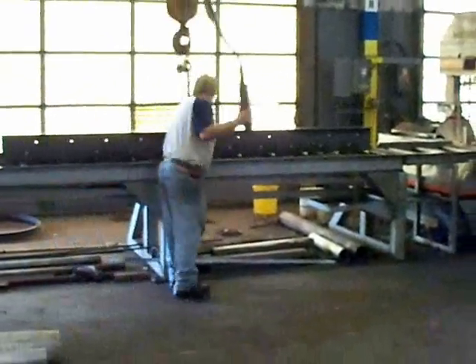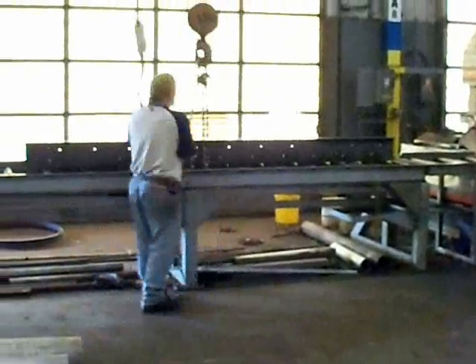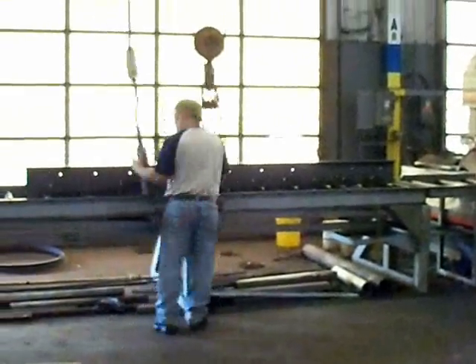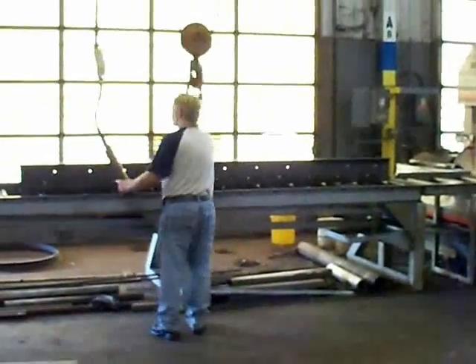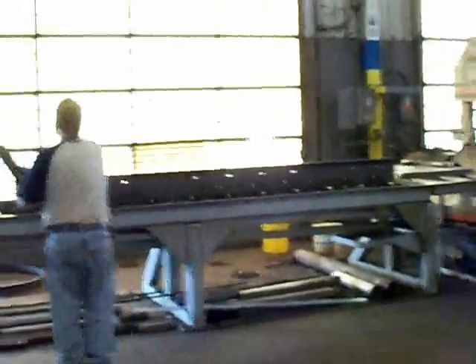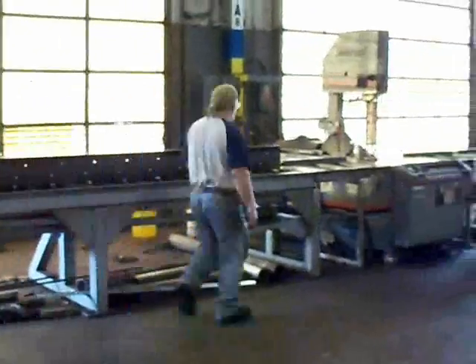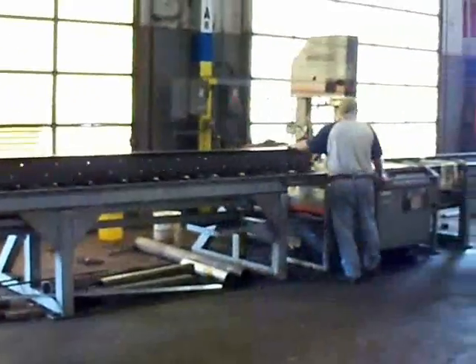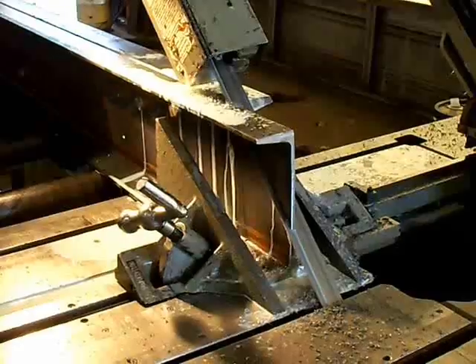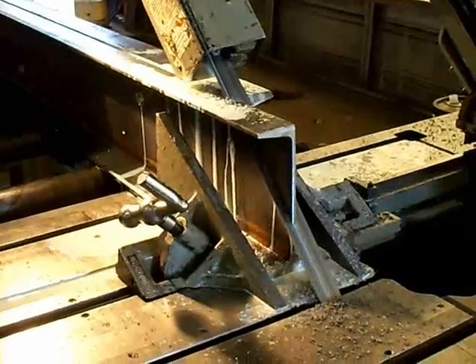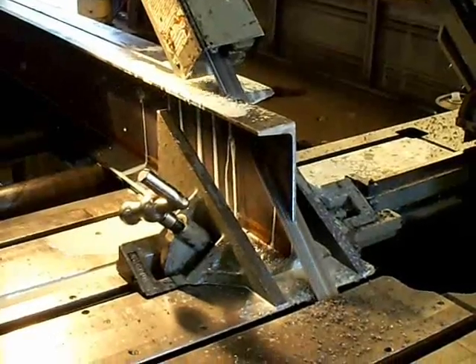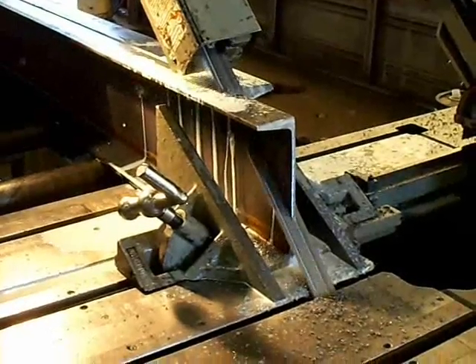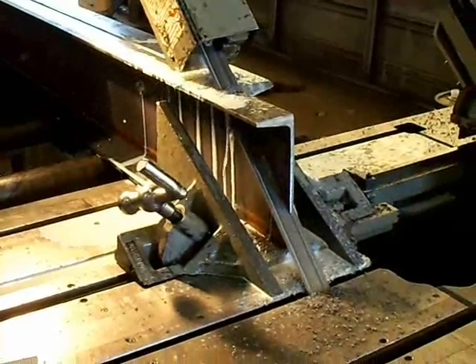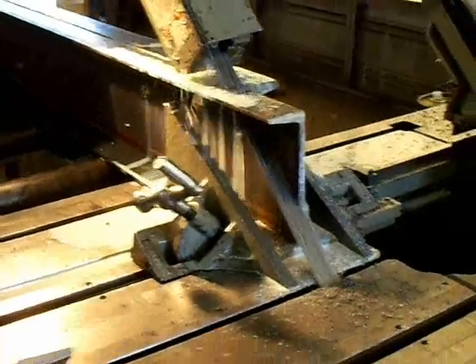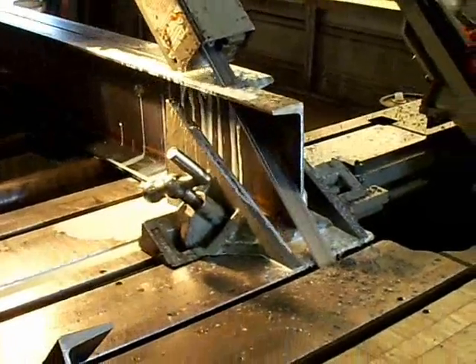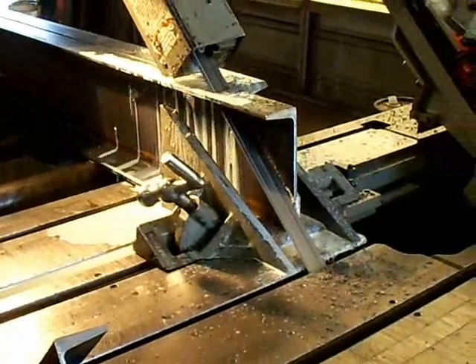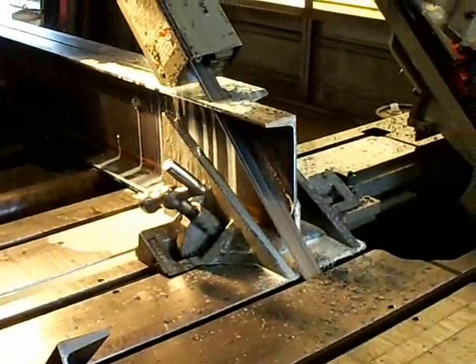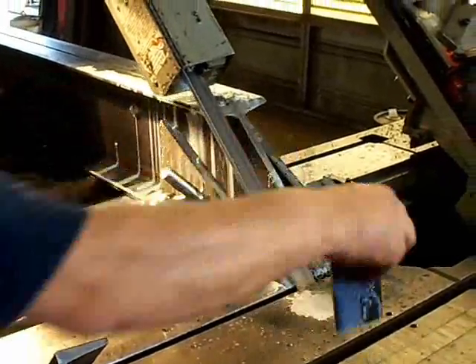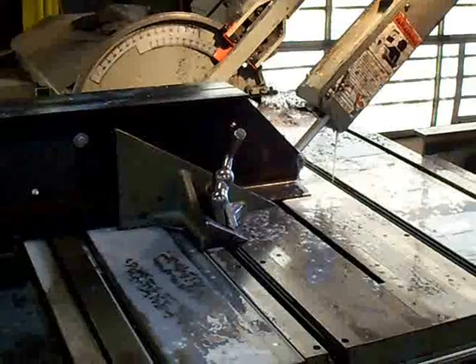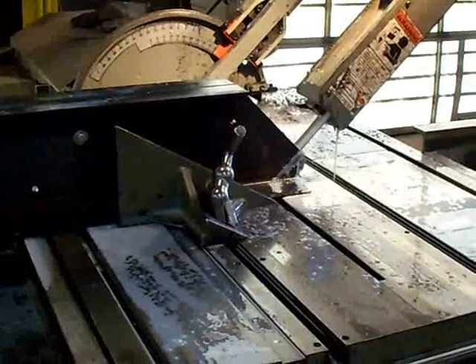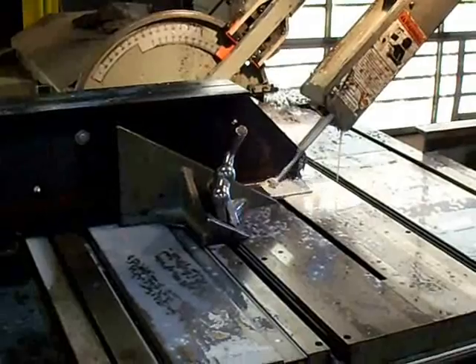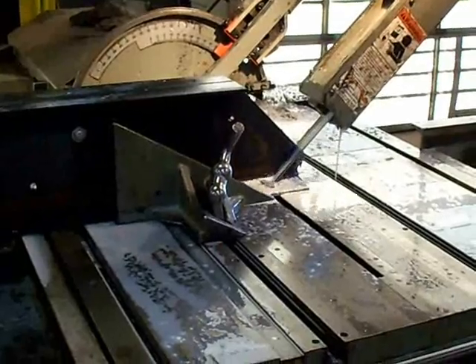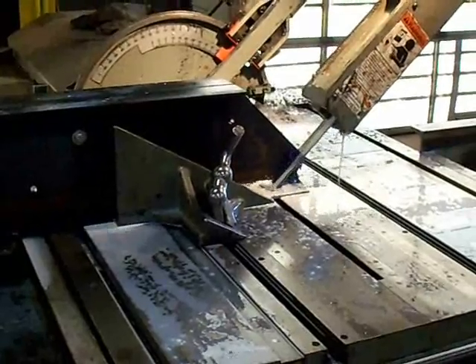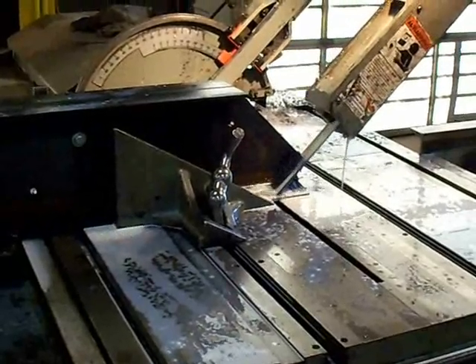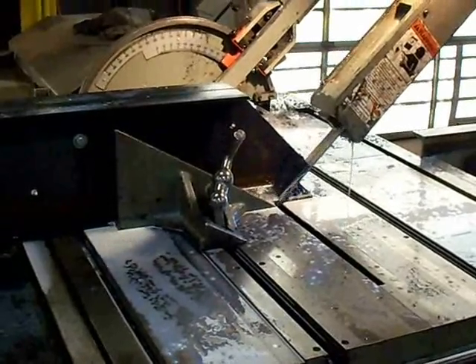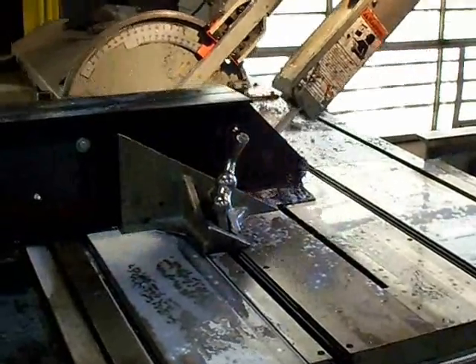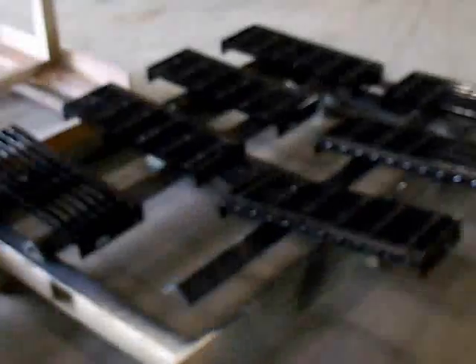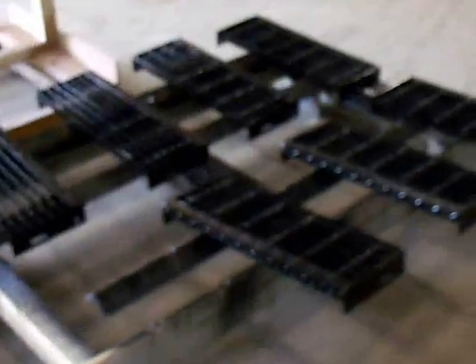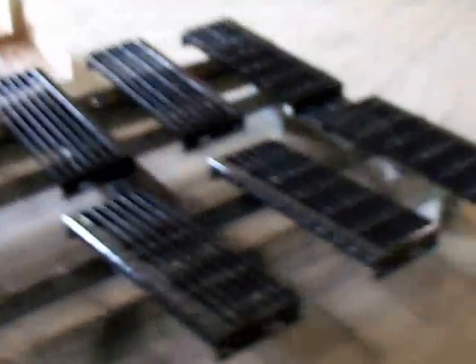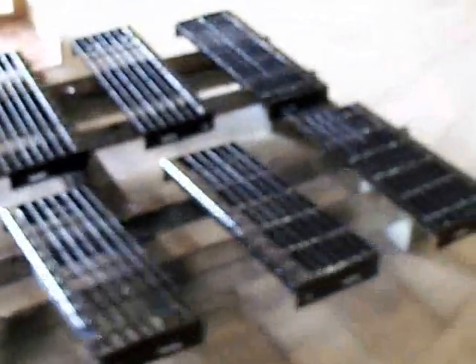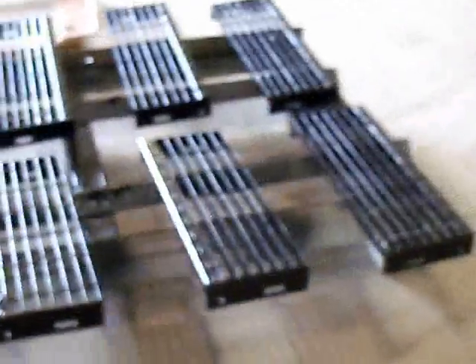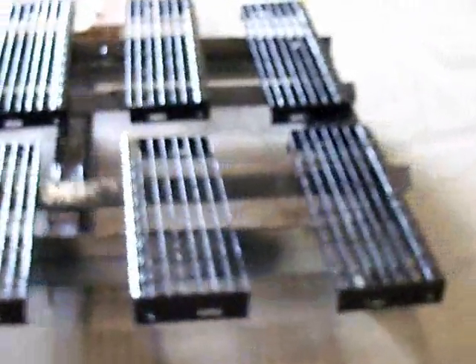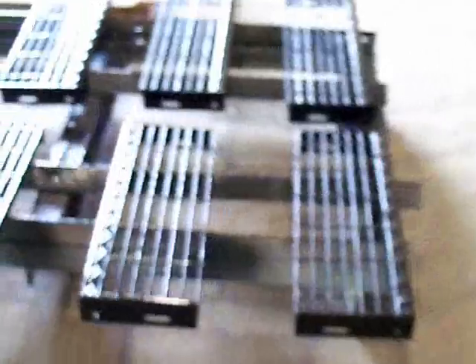This side of our shop is used for smaller projects and weldments. Just about every job we do is unique — we rarely make the same item twice. Our automated bandsaw cuts with controlled speed and pressure, and here it is shown in fast forward as well.